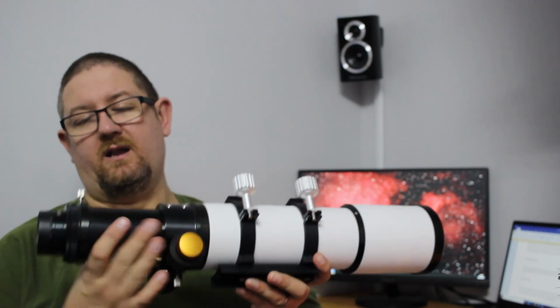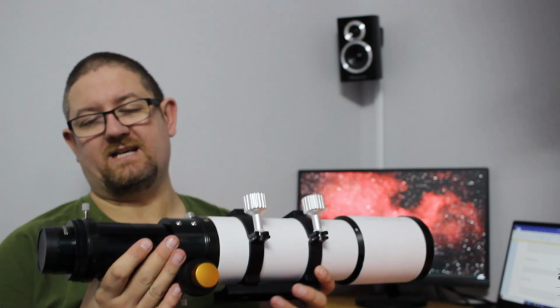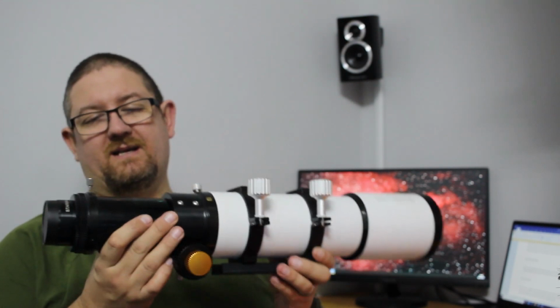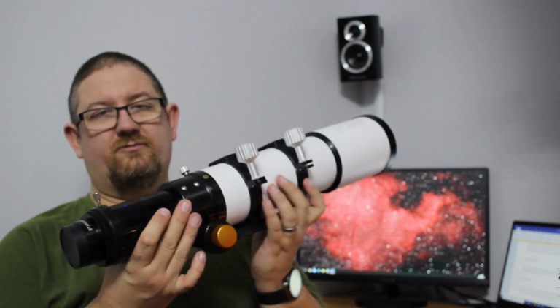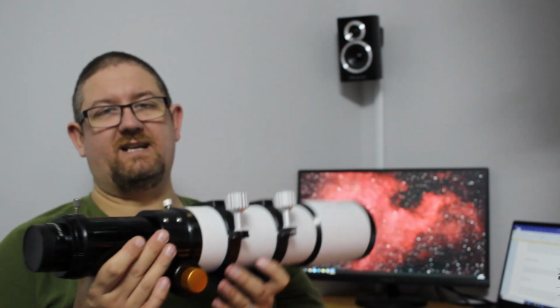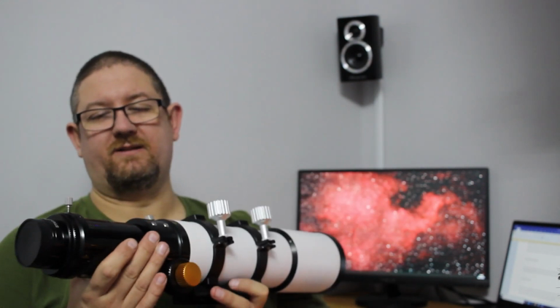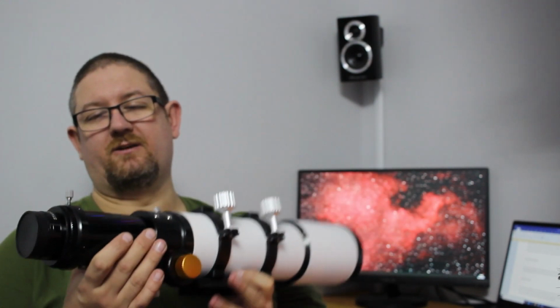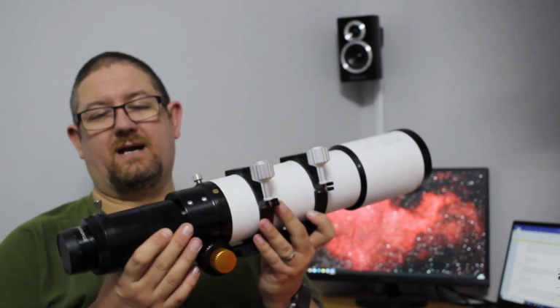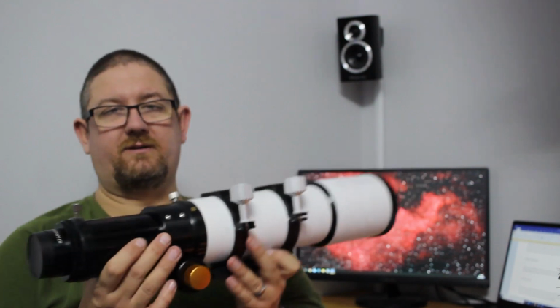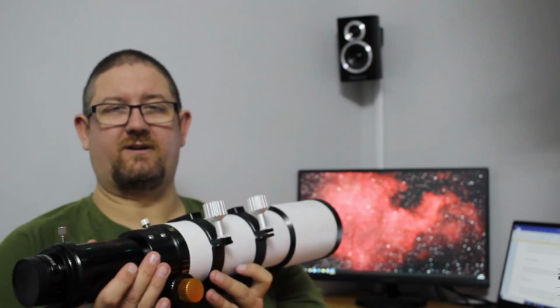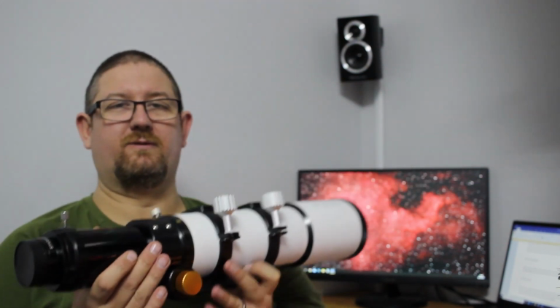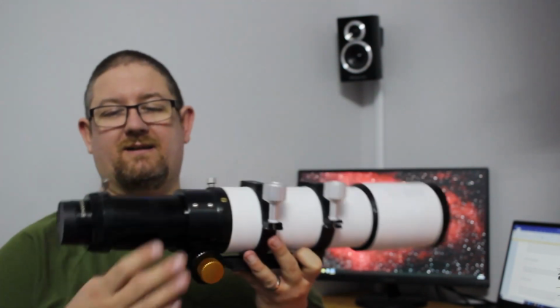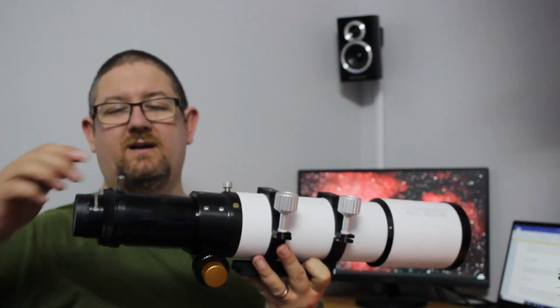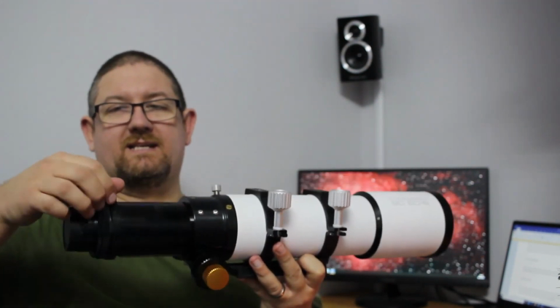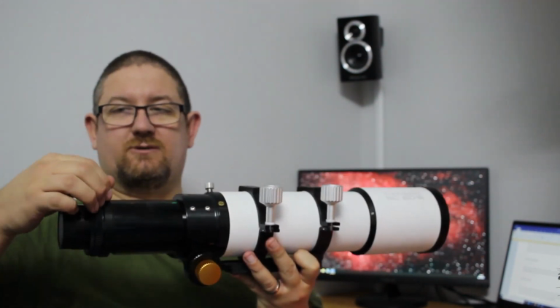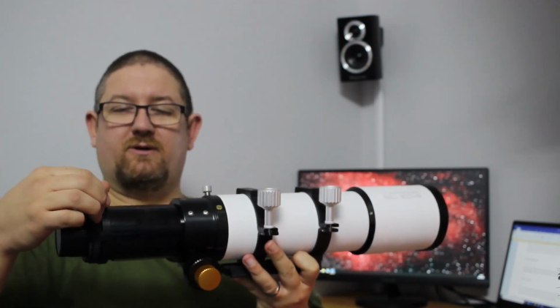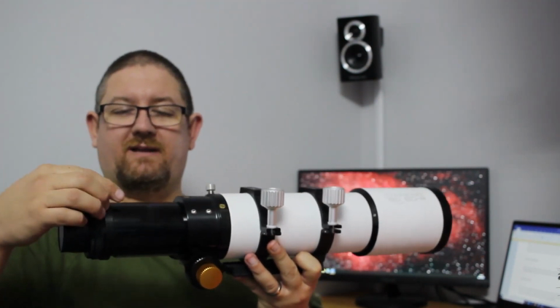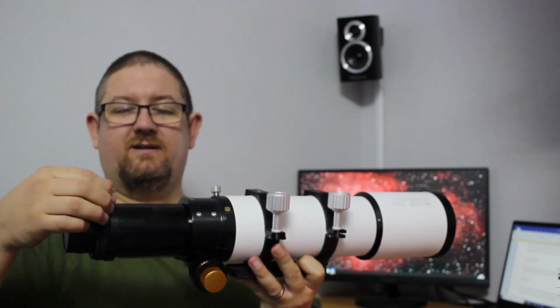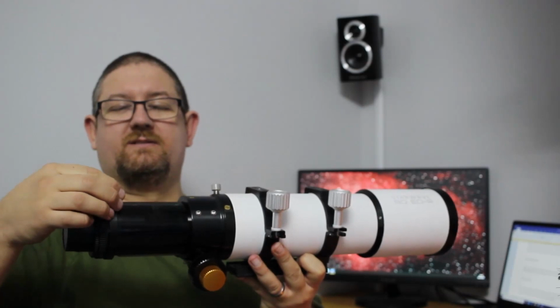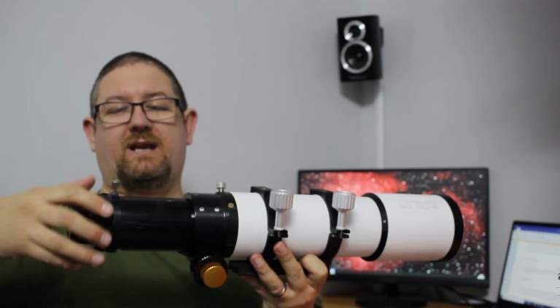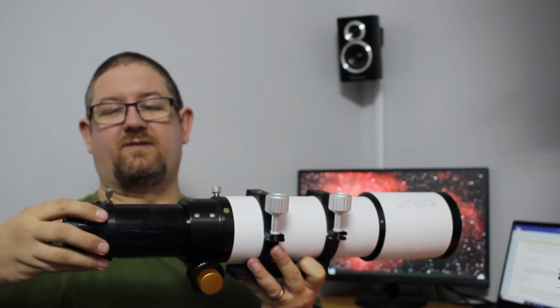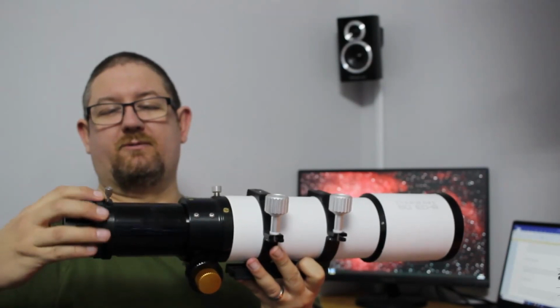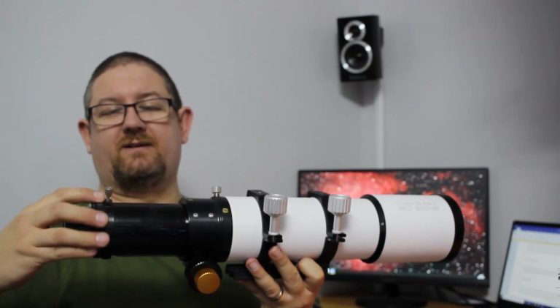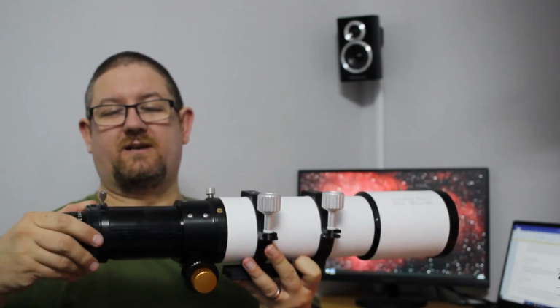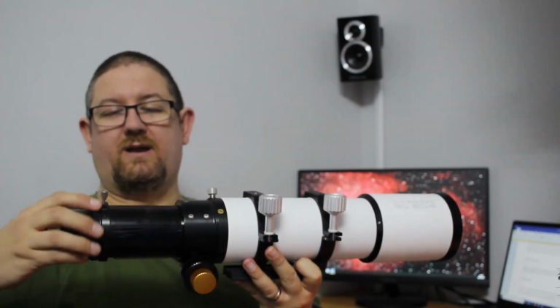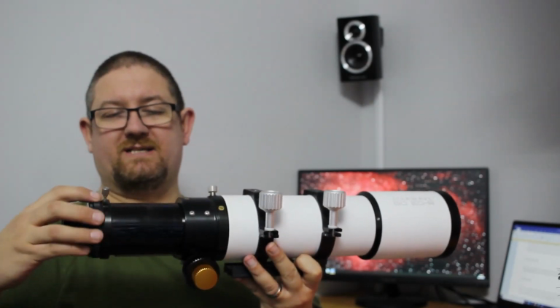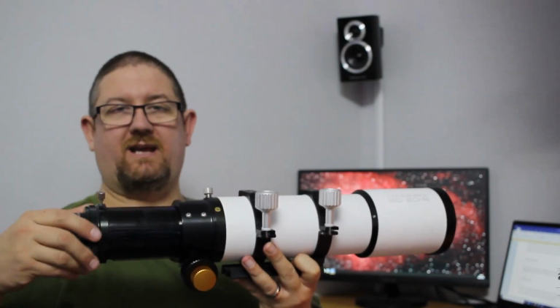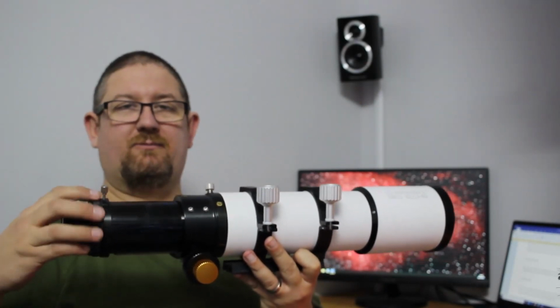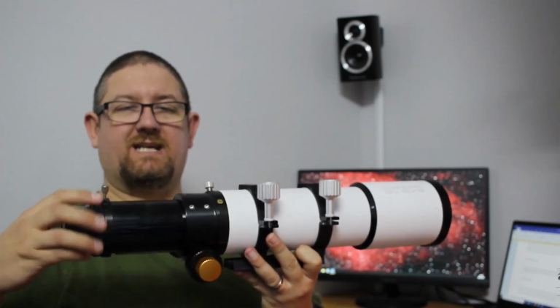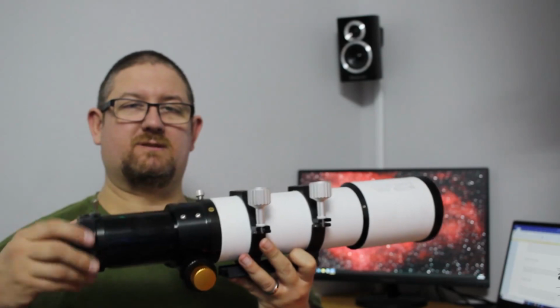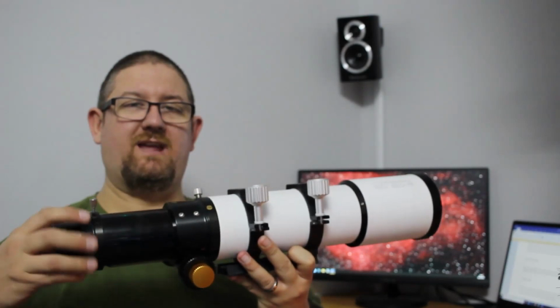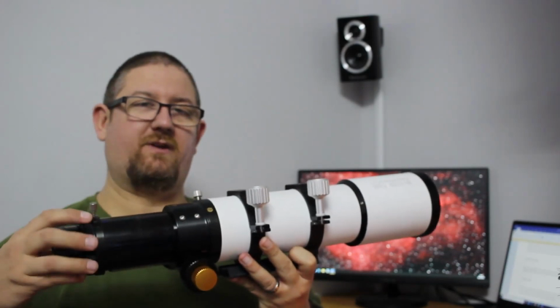Another aspect that I really like on this scope — and I don't think I could do without now — is the actual camera rotator. It comes with the camera rotator so you're able to actually rotate the camera, which helps with image framing.